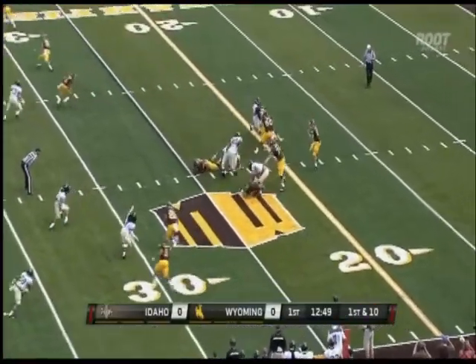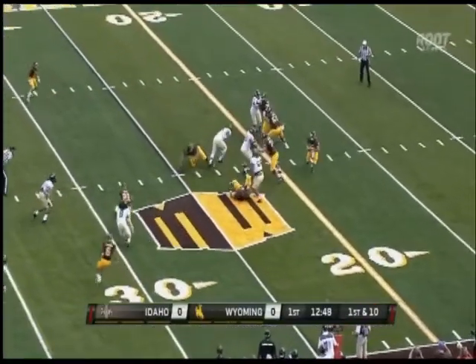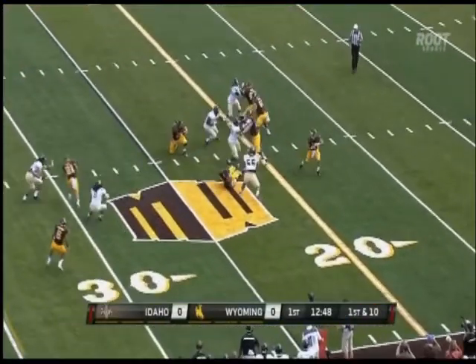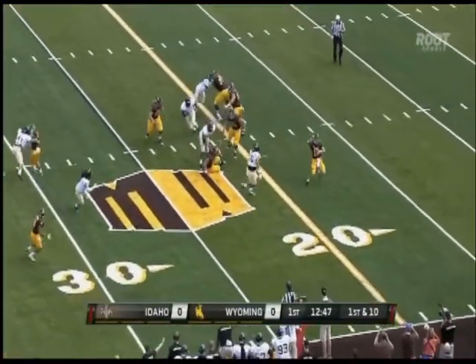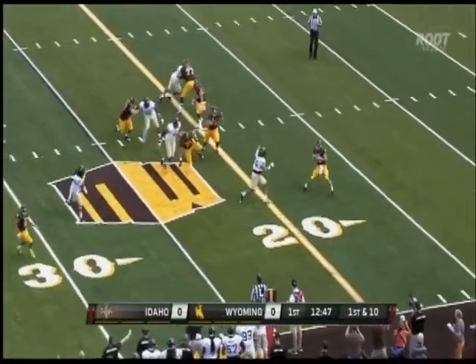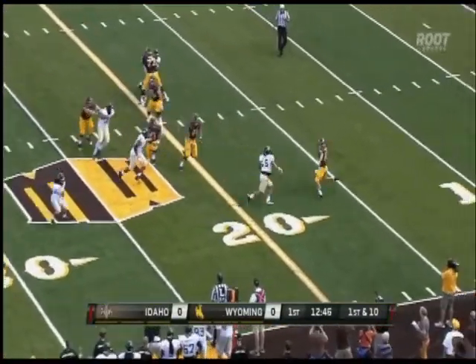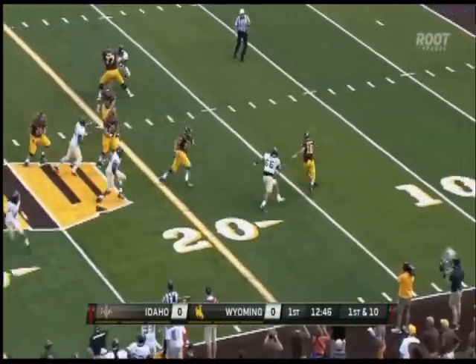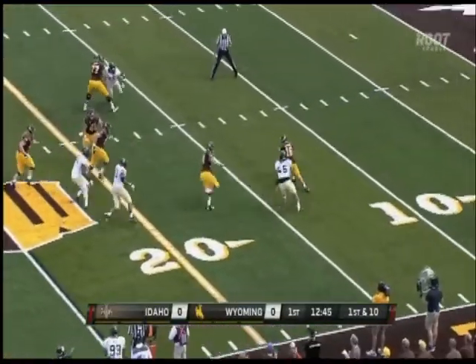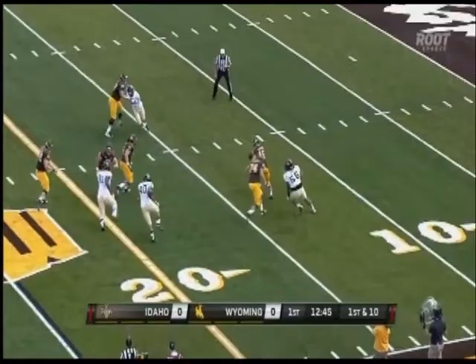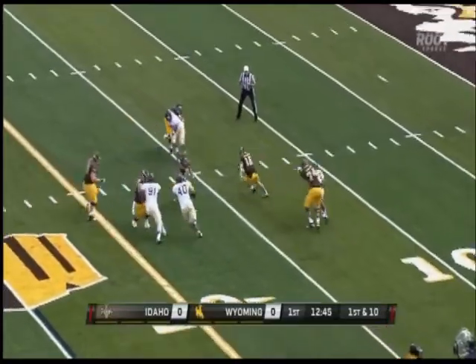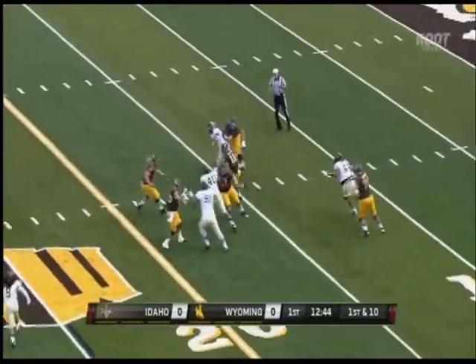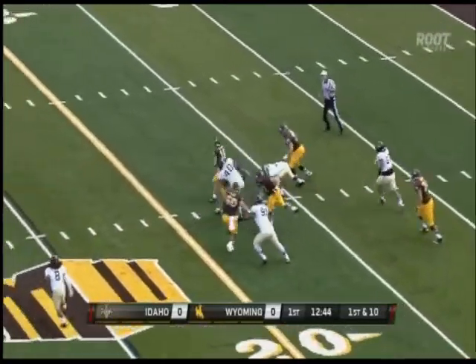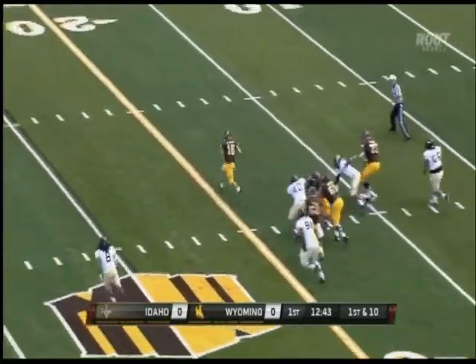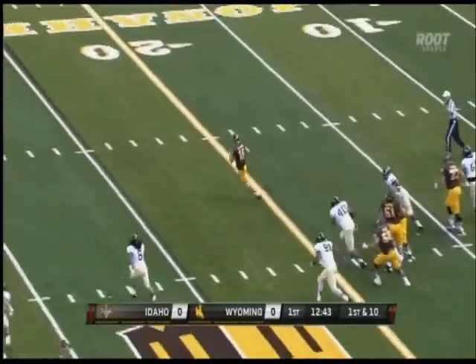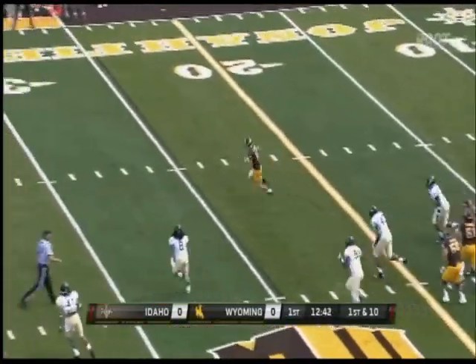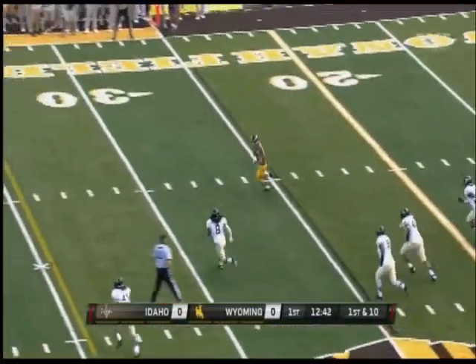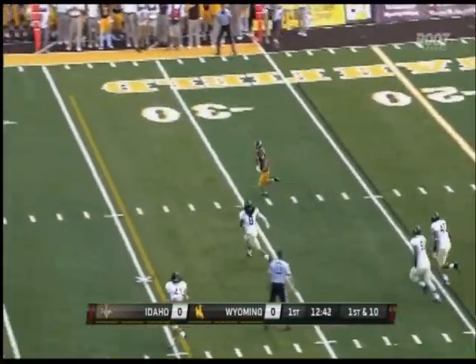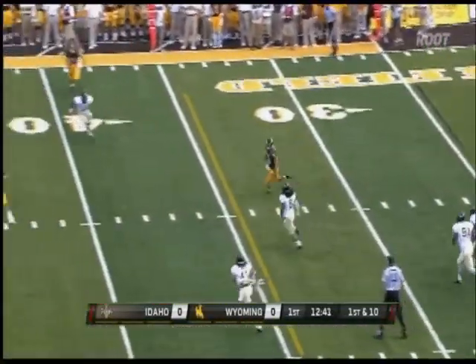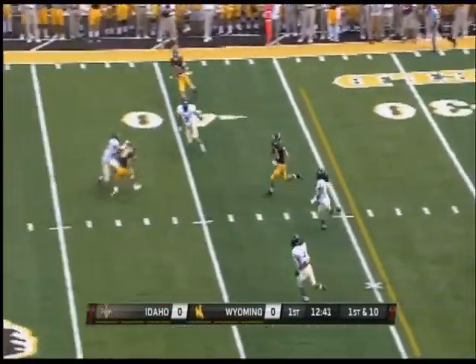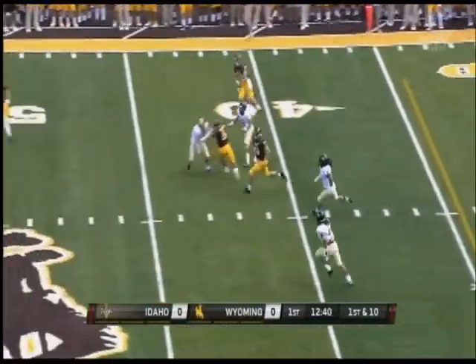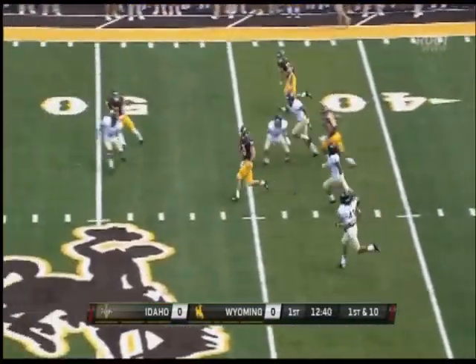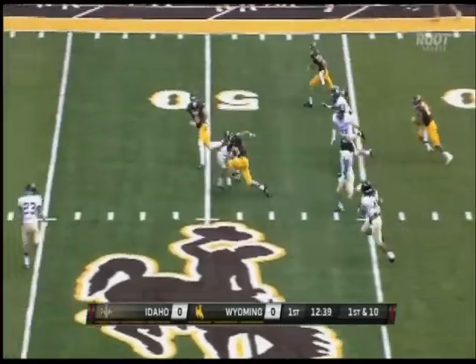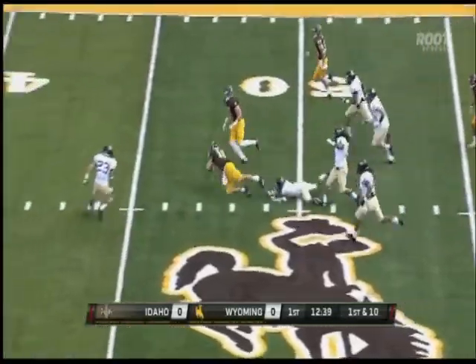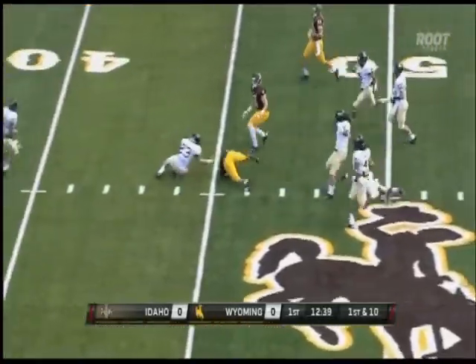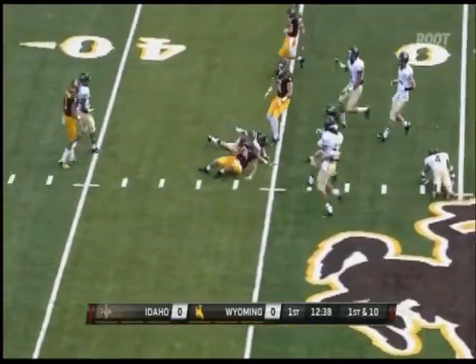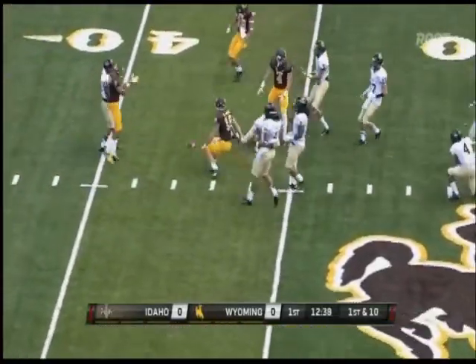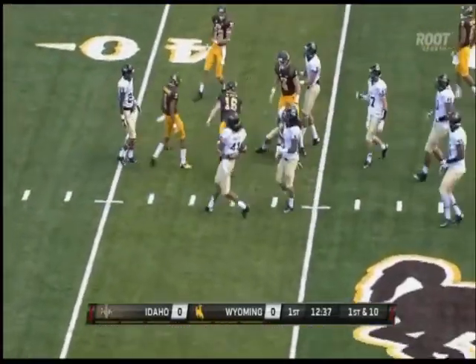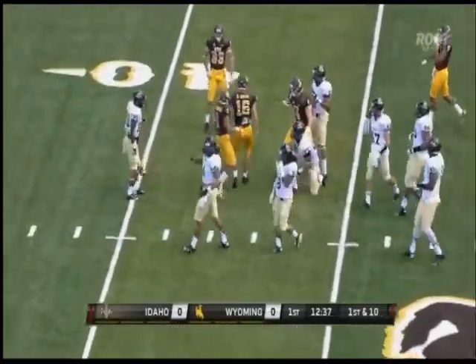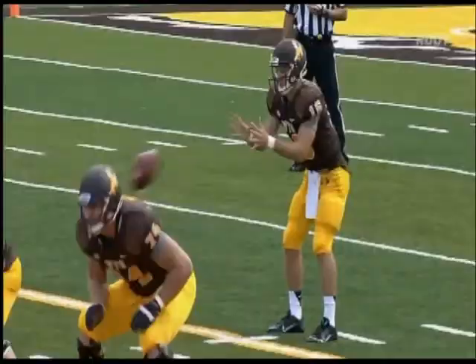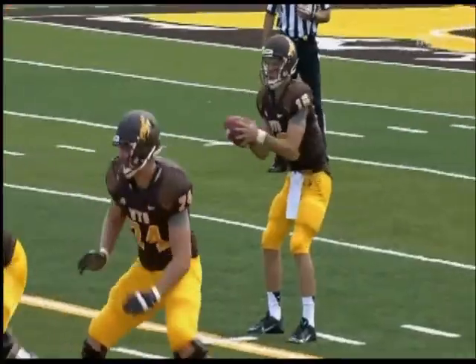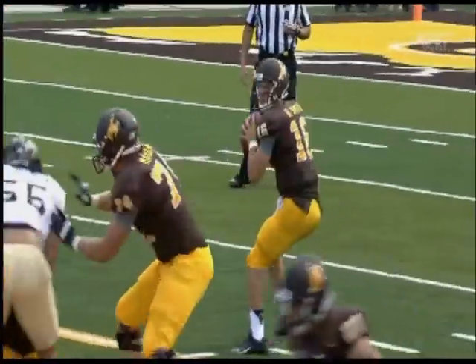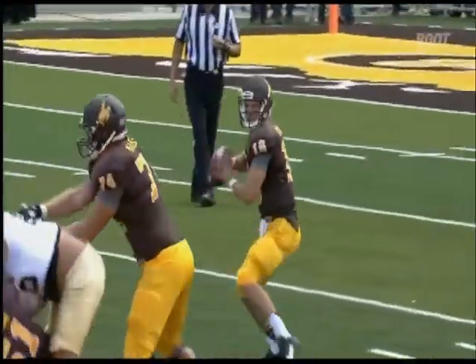Smith looking left, rolling left, good coverage by Idaho. He's being chased and Smith finds some open room. He's gonna take off and run with it — he's across the 40 to midfield, into Idaho territory. Smith makes quick decisions.